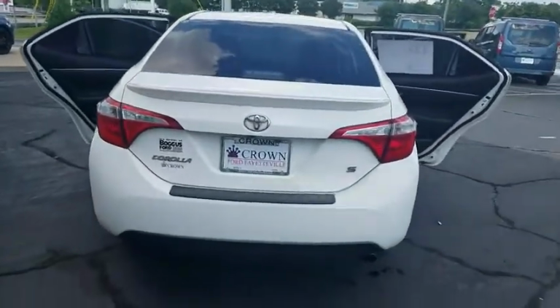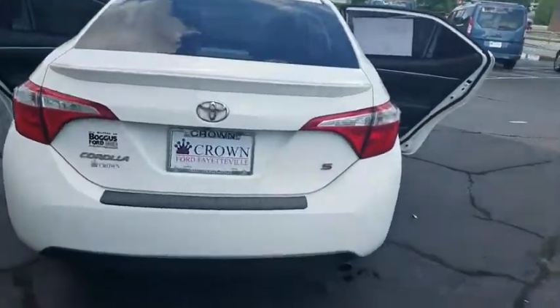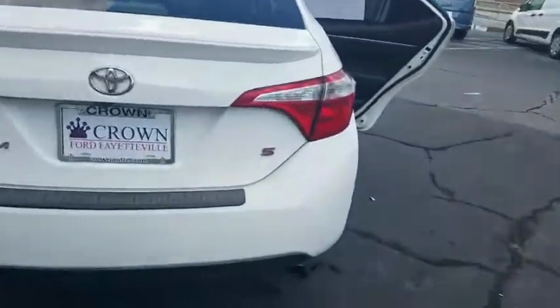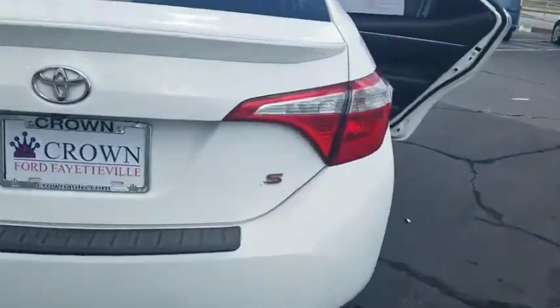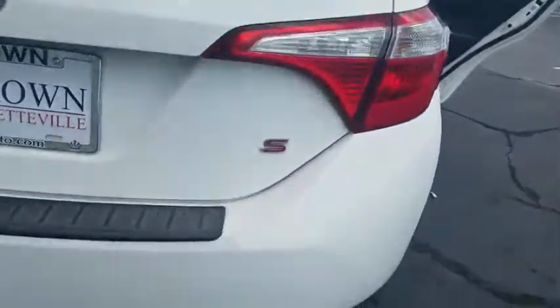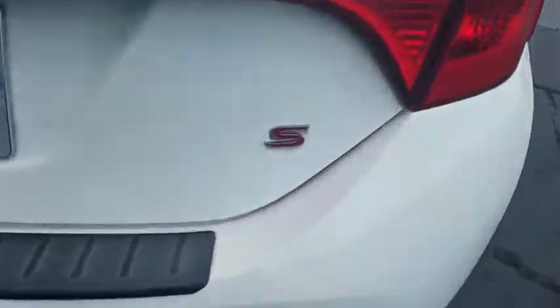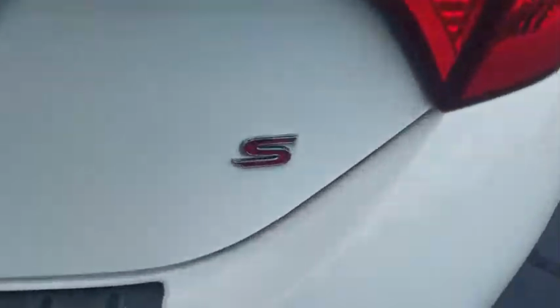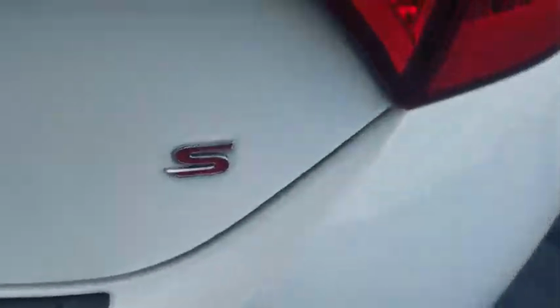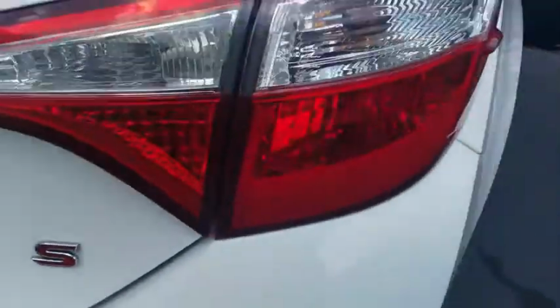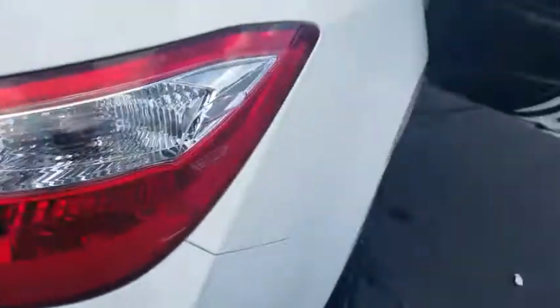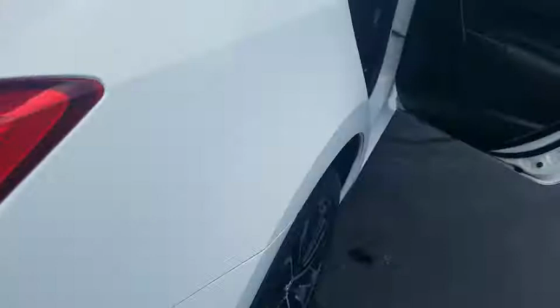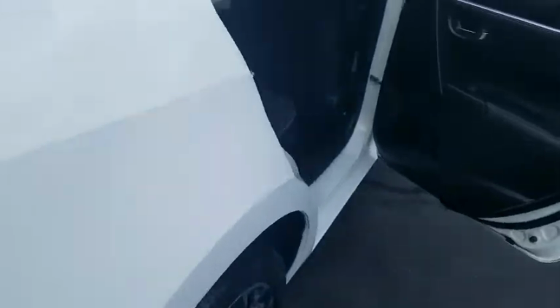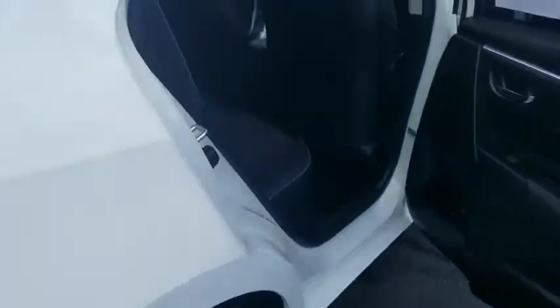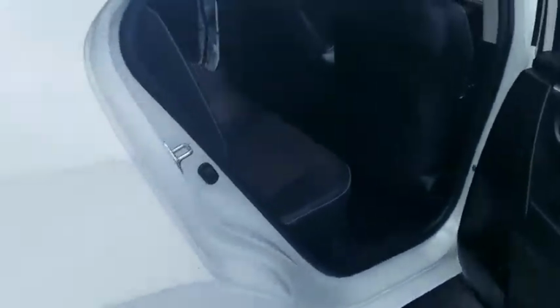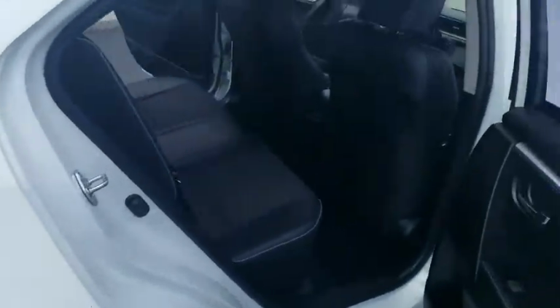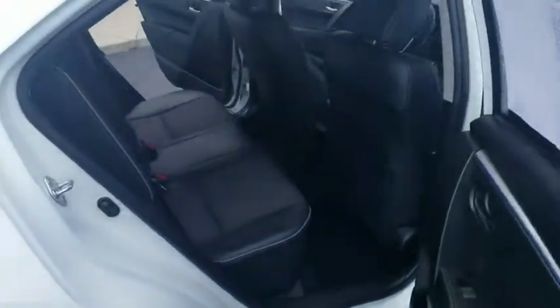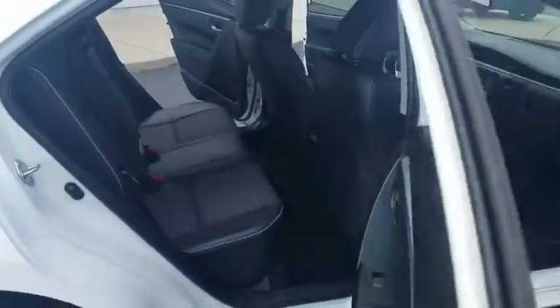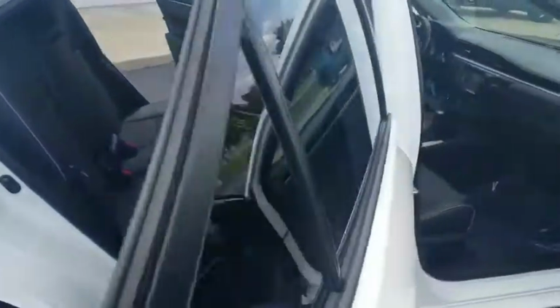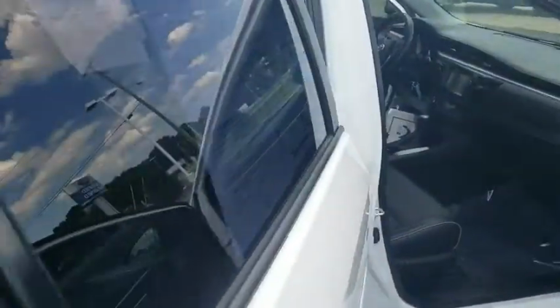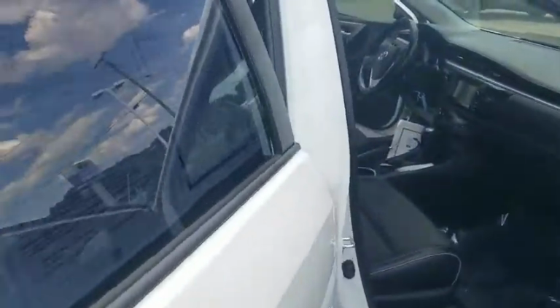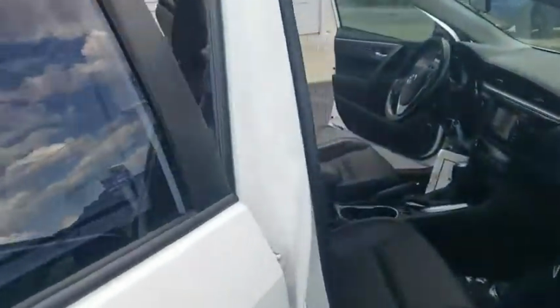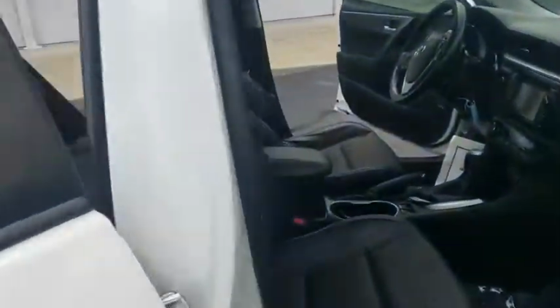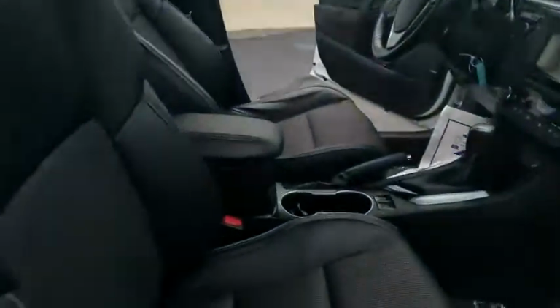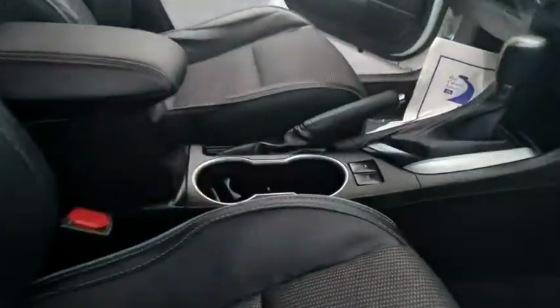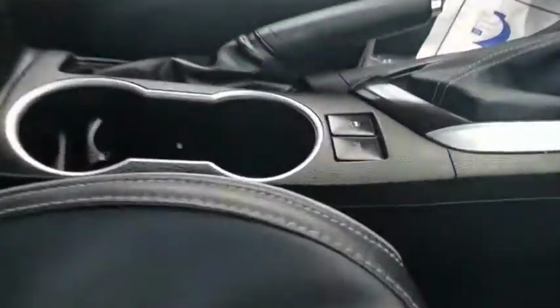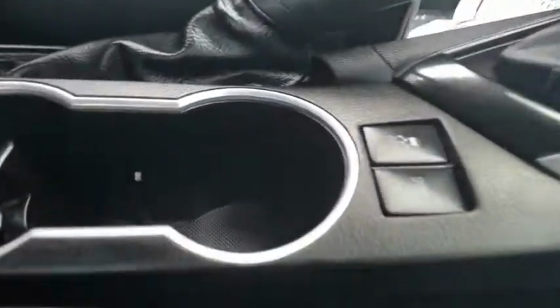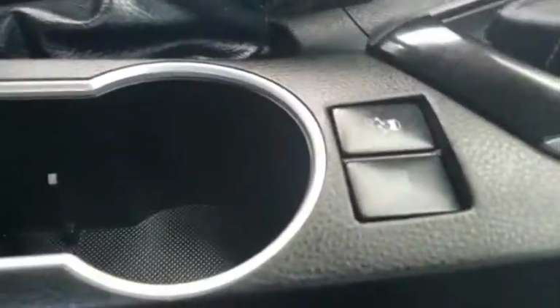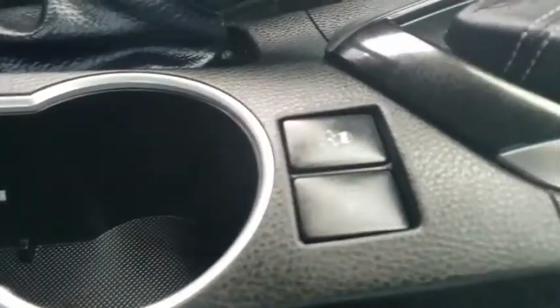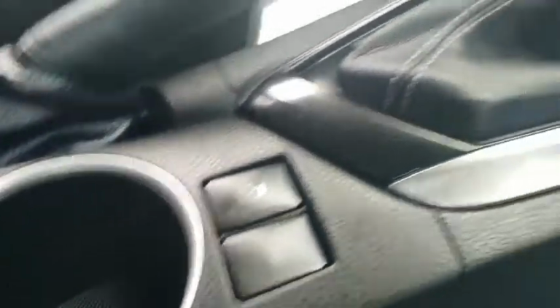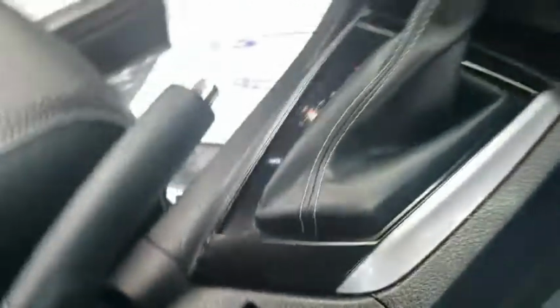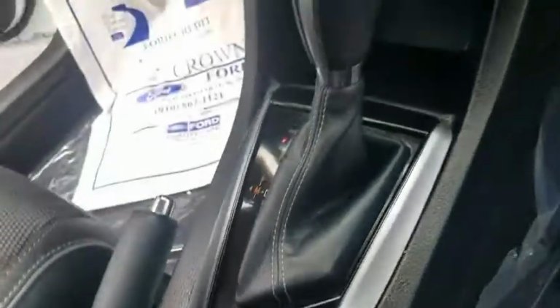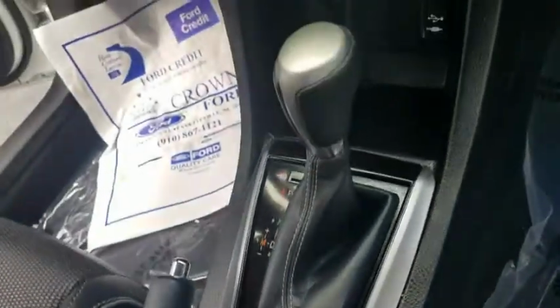Here are some of this vehicle's great options: traction control, dual airbags, power steering, center armrest, power windows, CD player, rear window defroster.